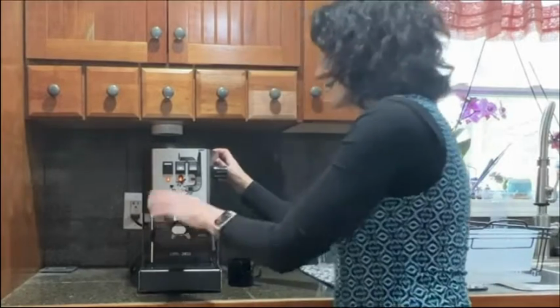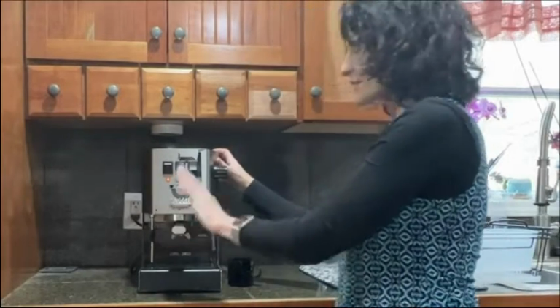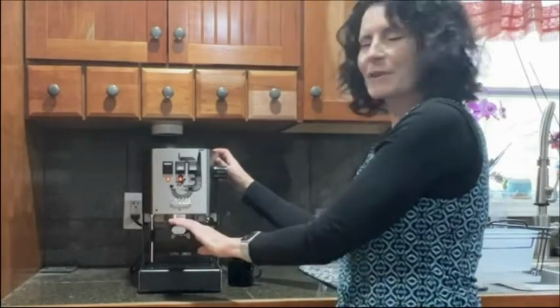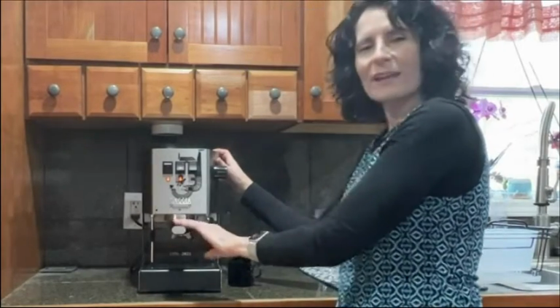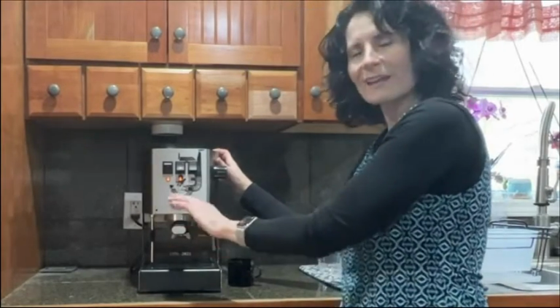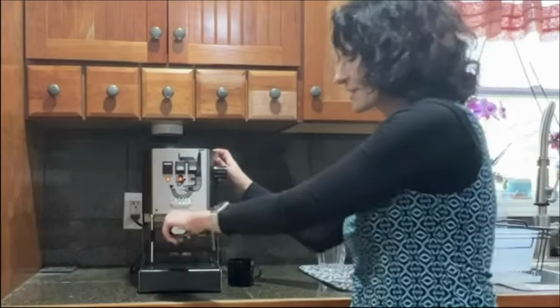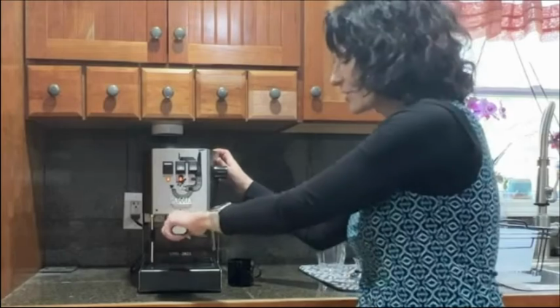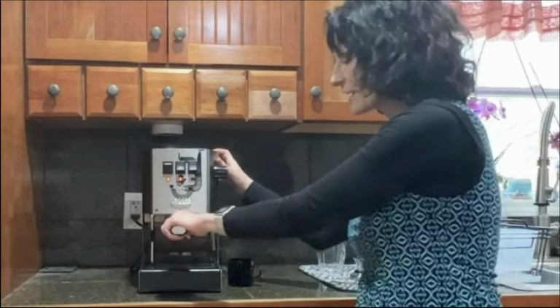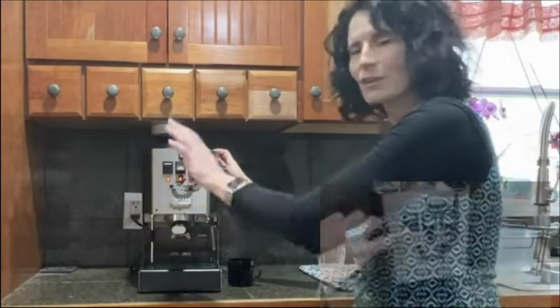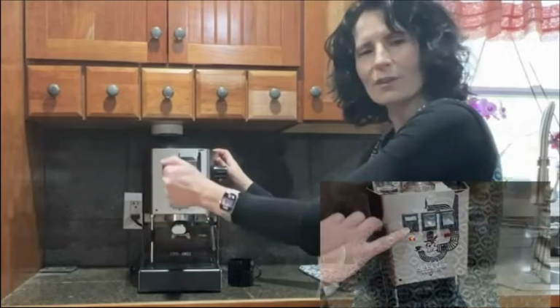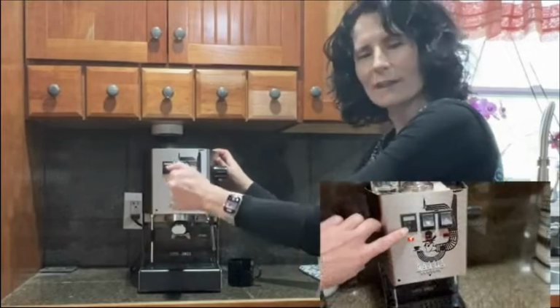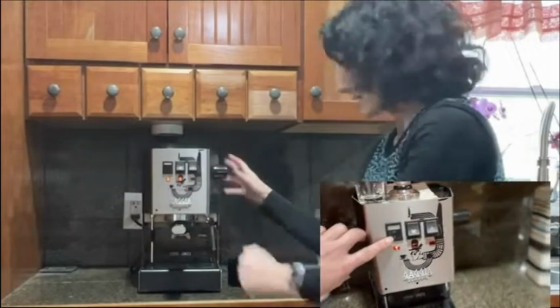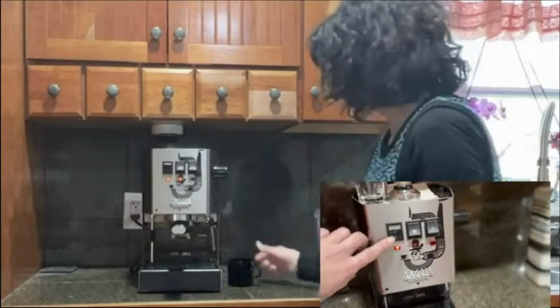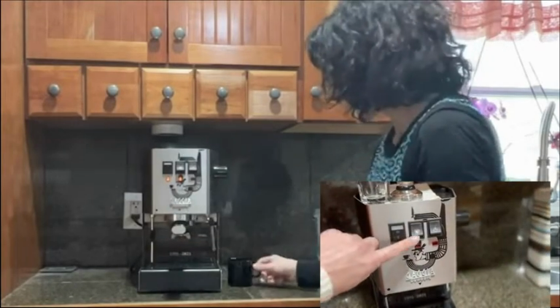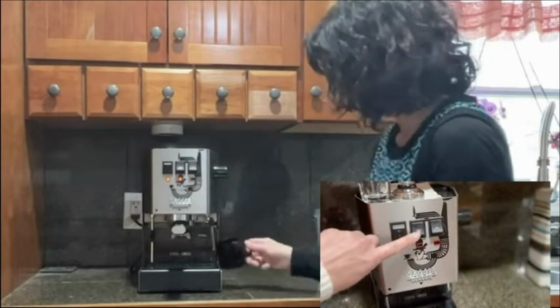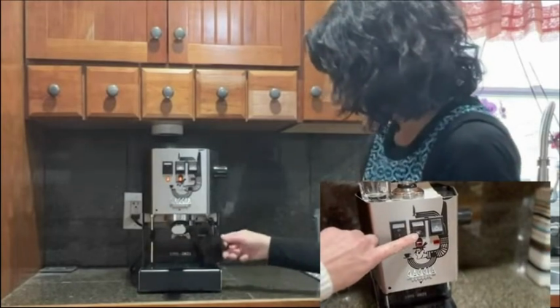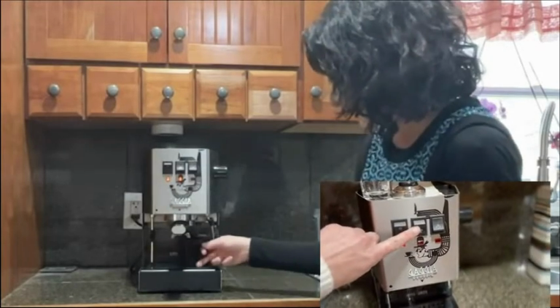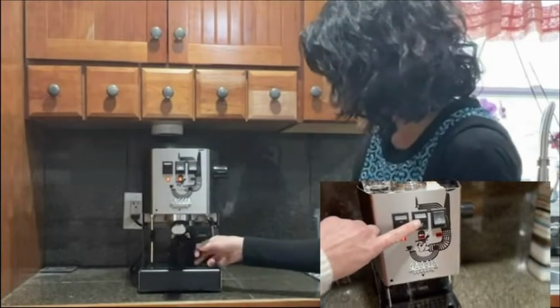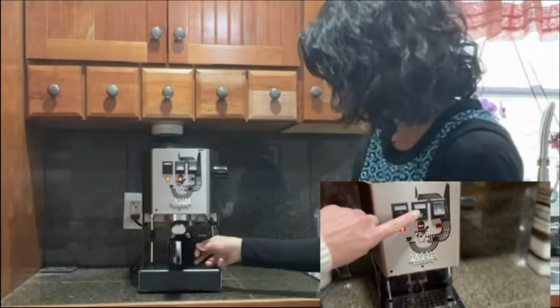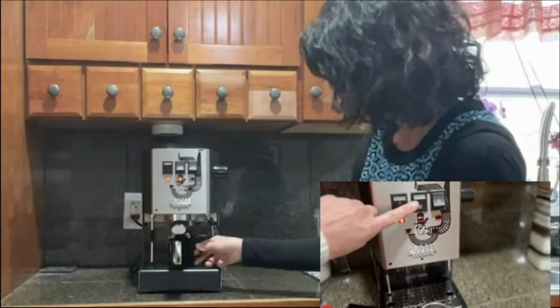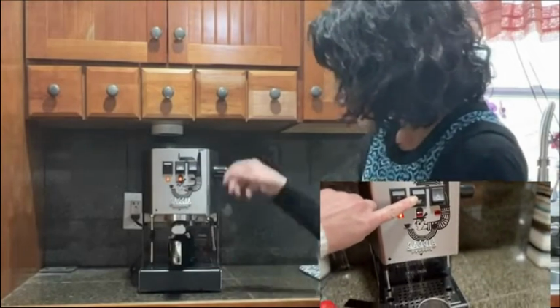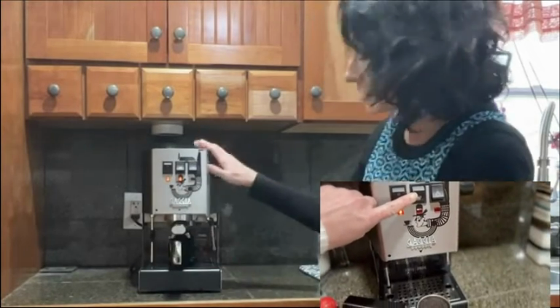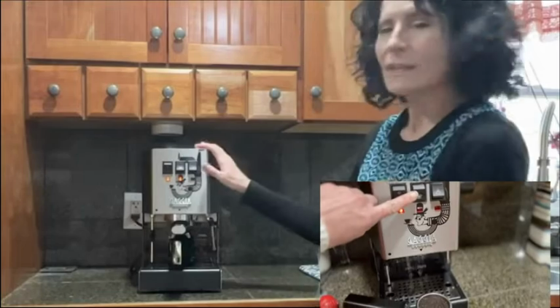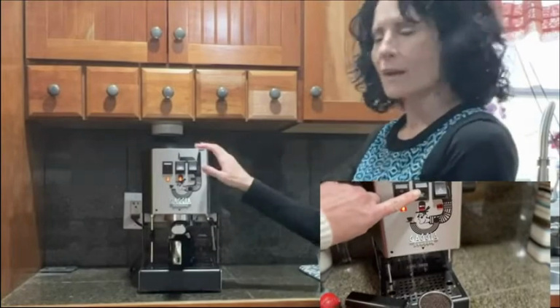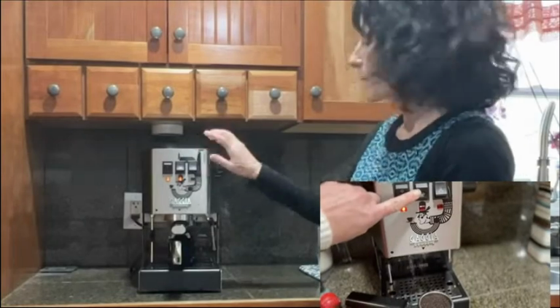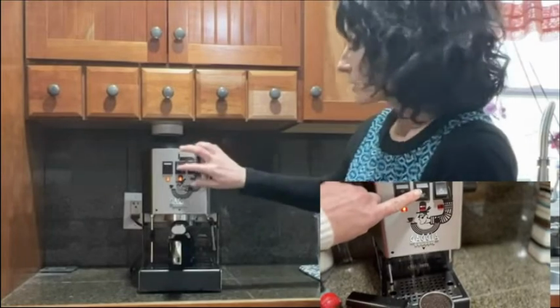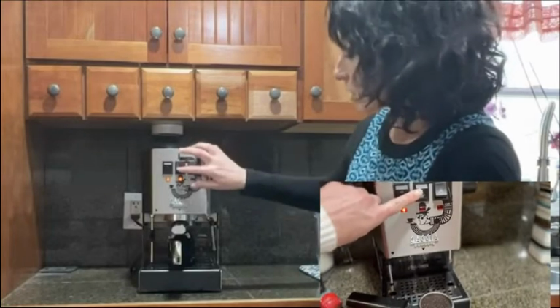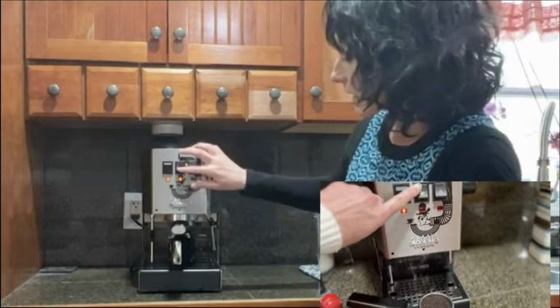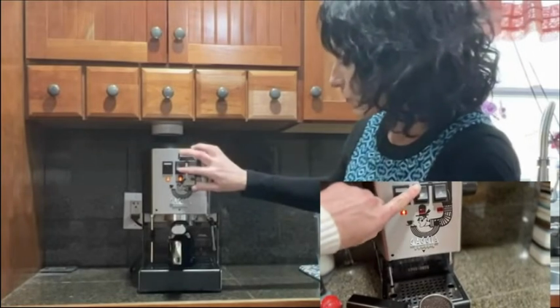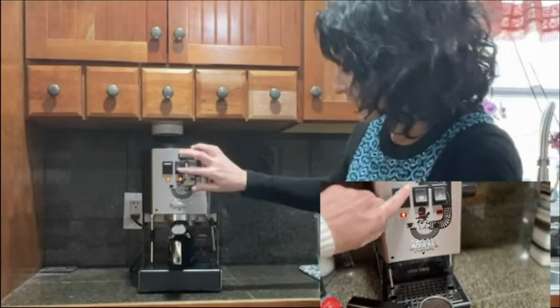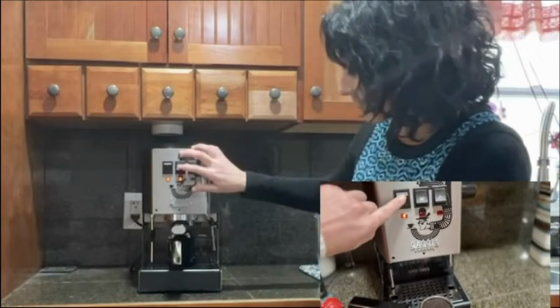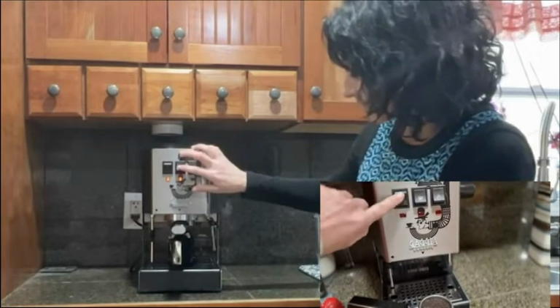You simply put it in, turn, and you can feel when it needs to stop. Then when your machine is nice and heated up, you just go ahead and press the brew button.